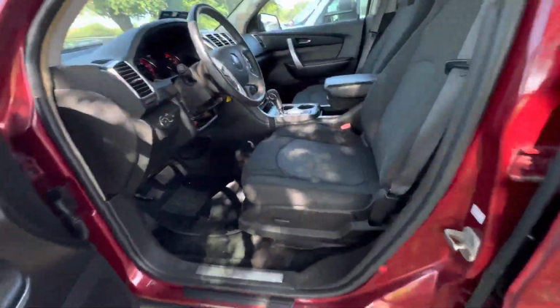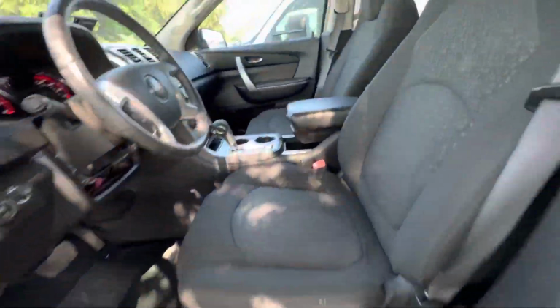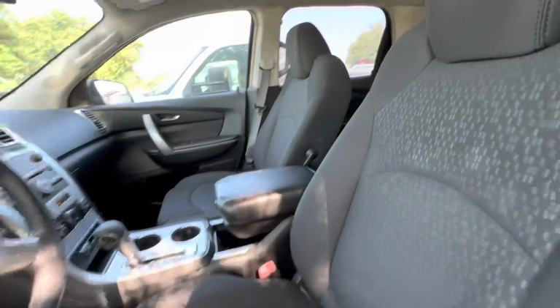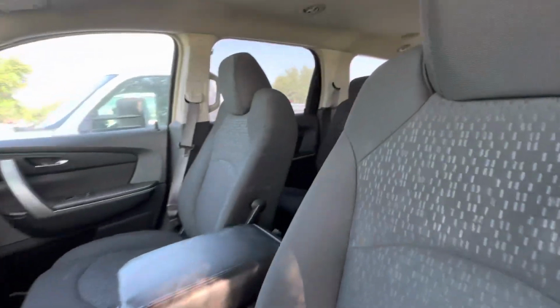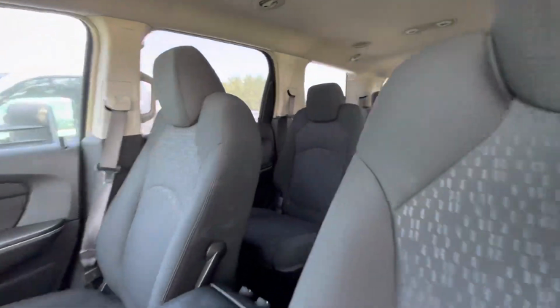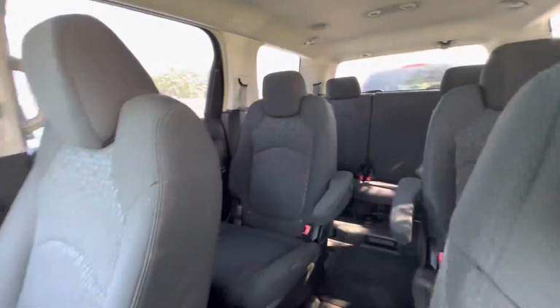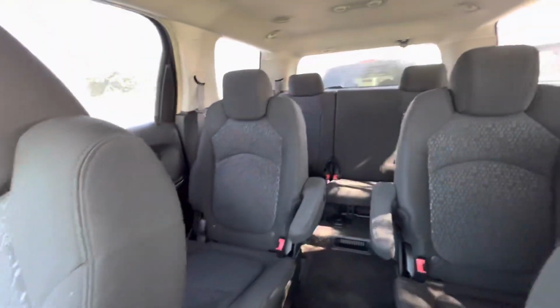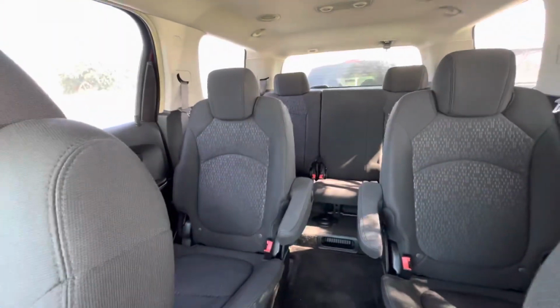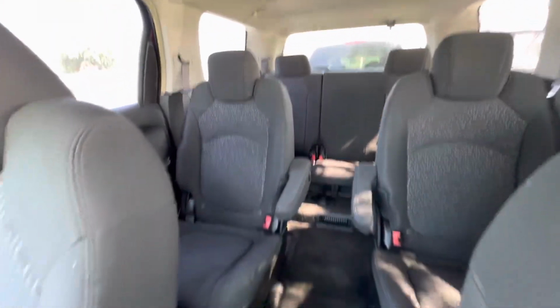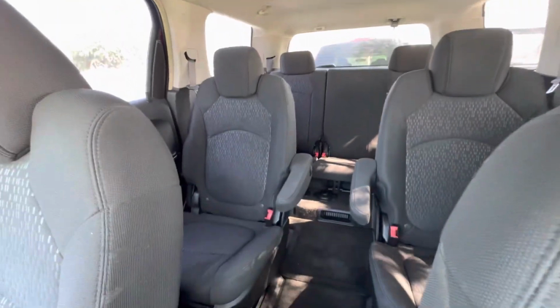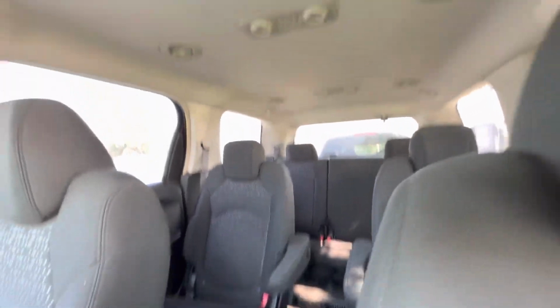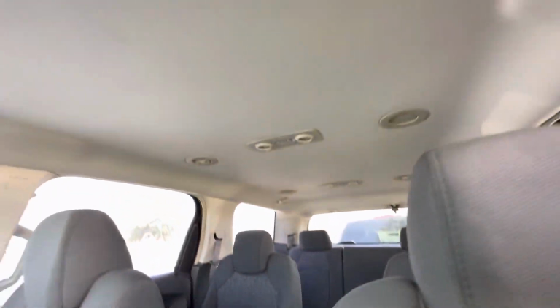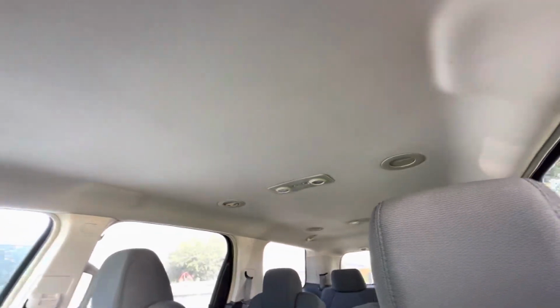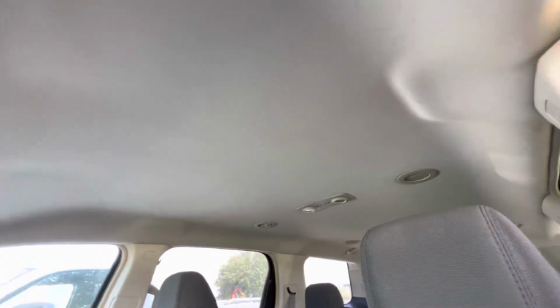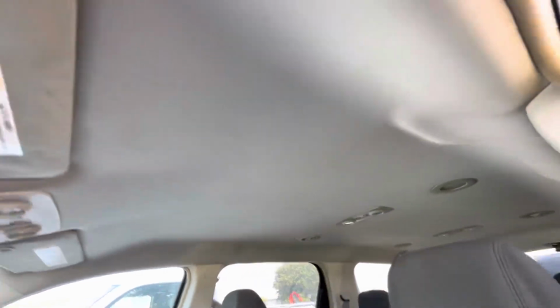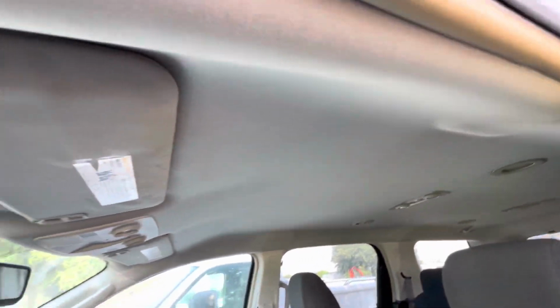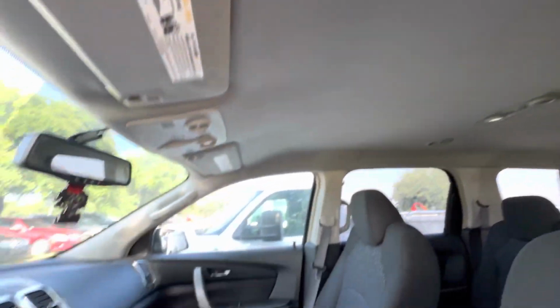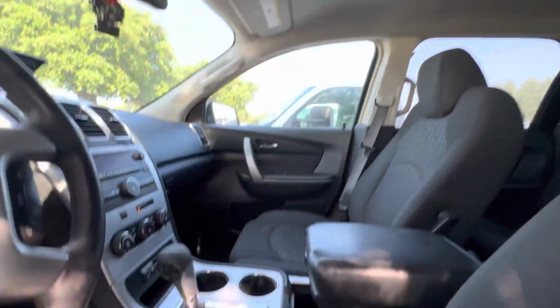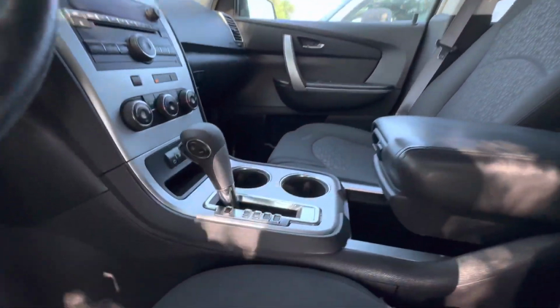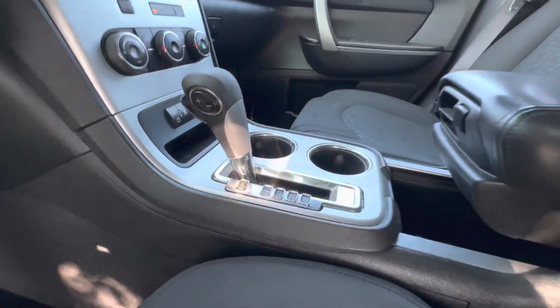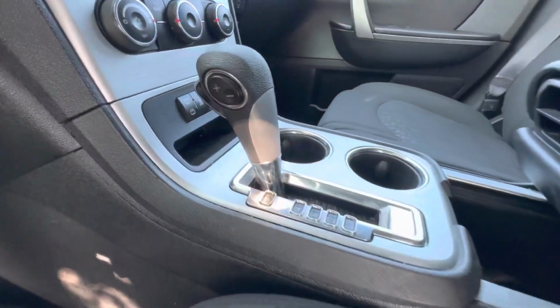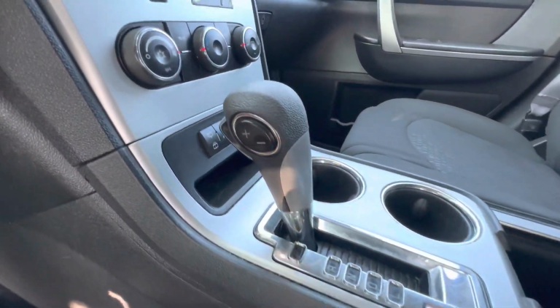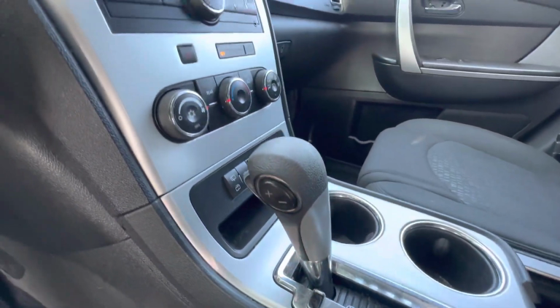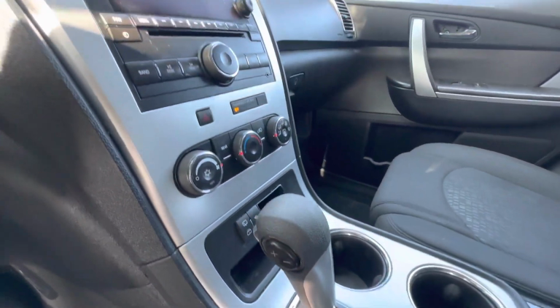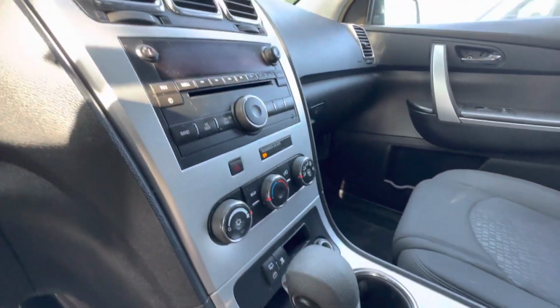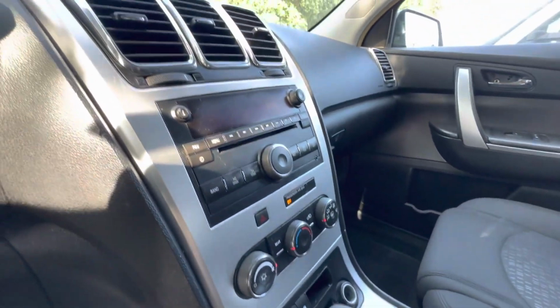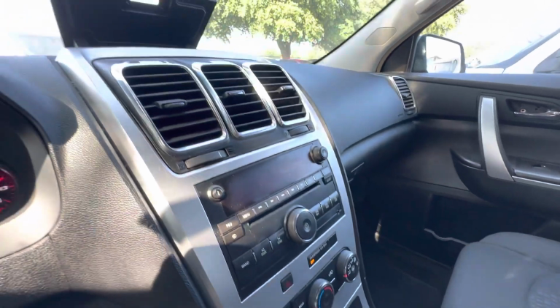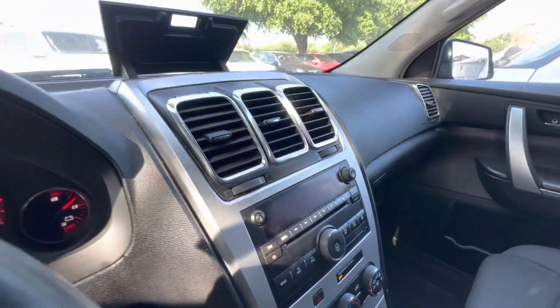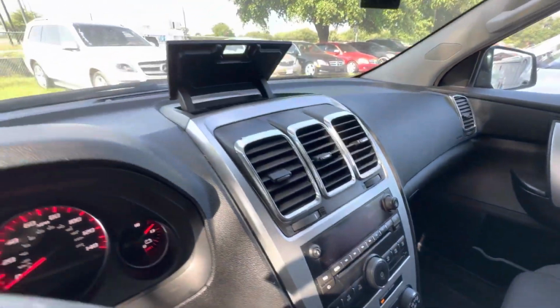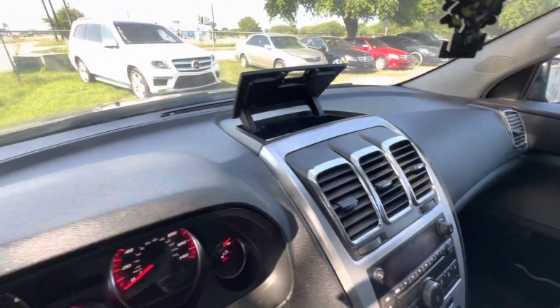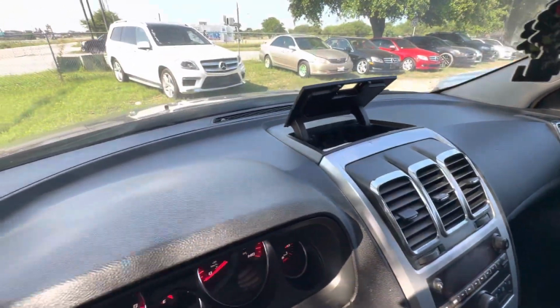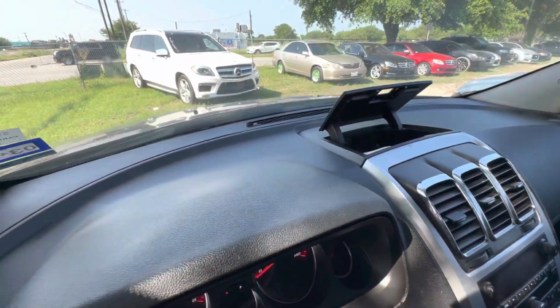On the interior, black cloth. Three rows of seats with captains in the middle. Headliner looks good. Automatic. Dash is clean as well.